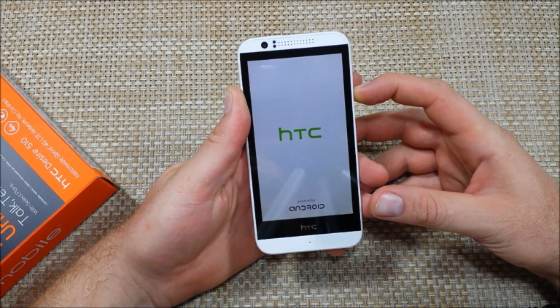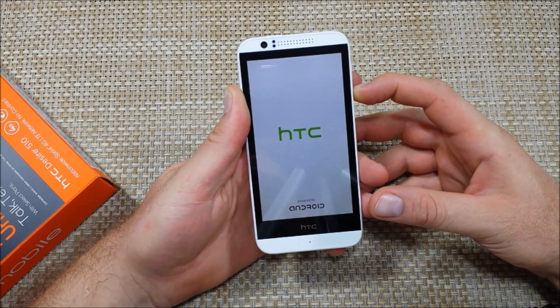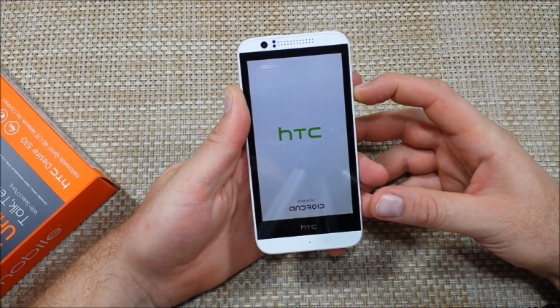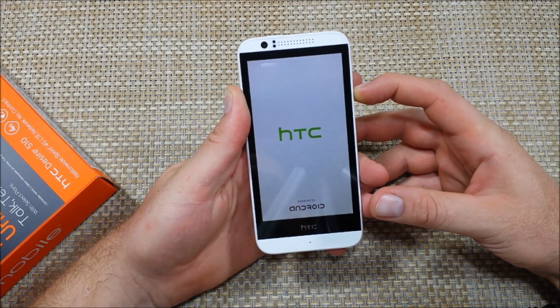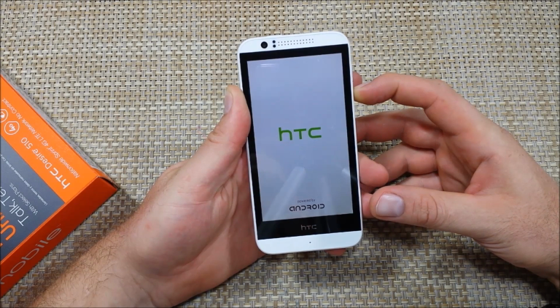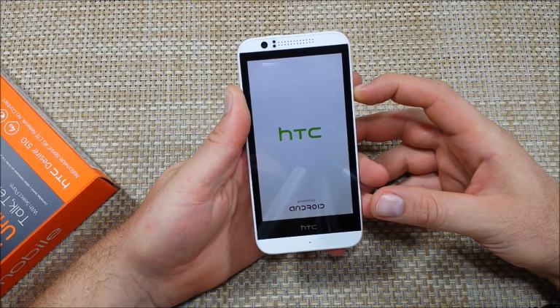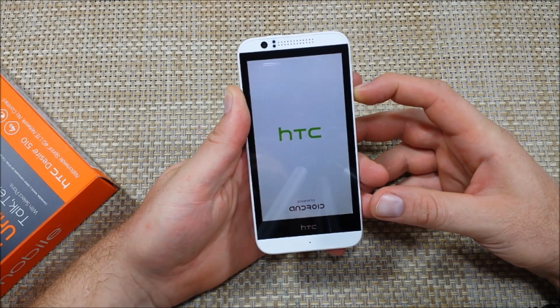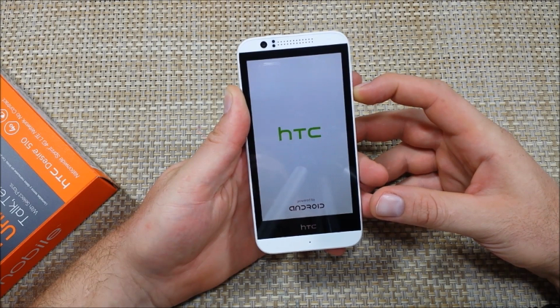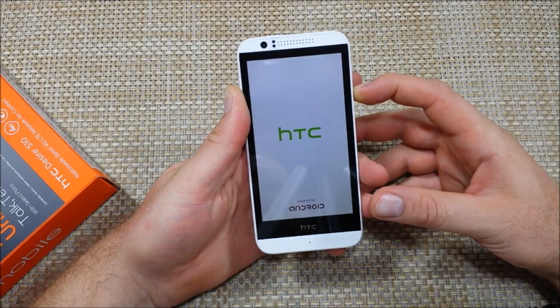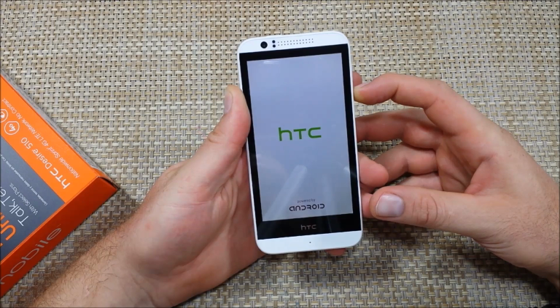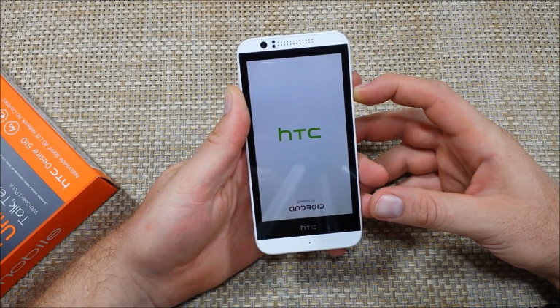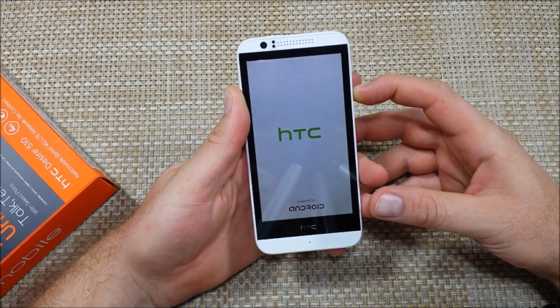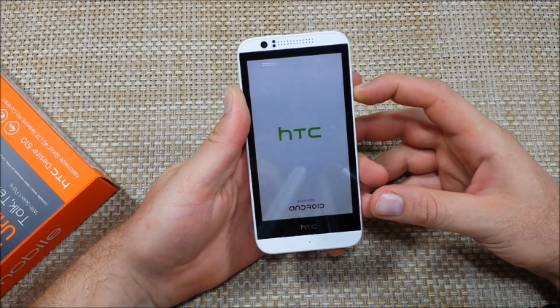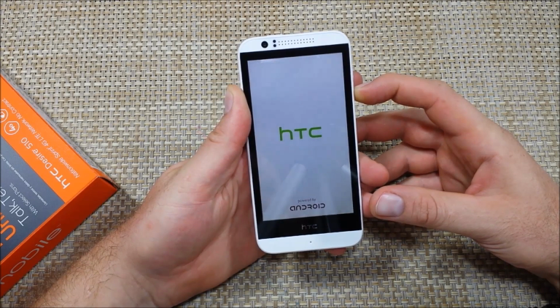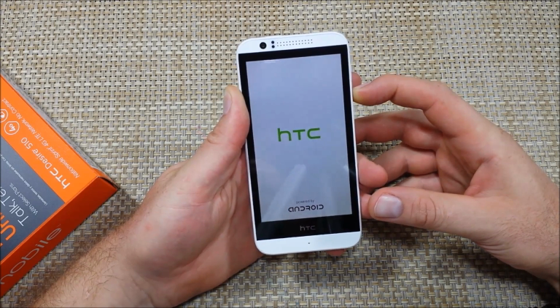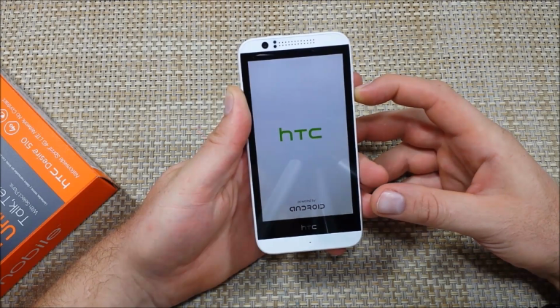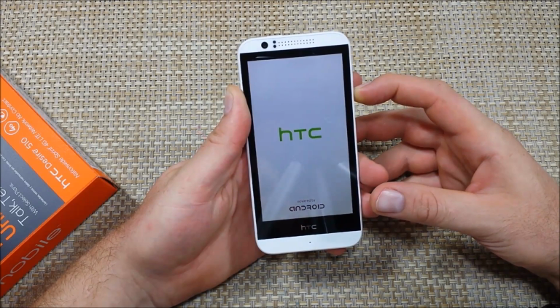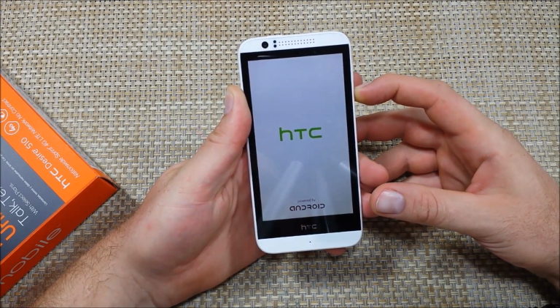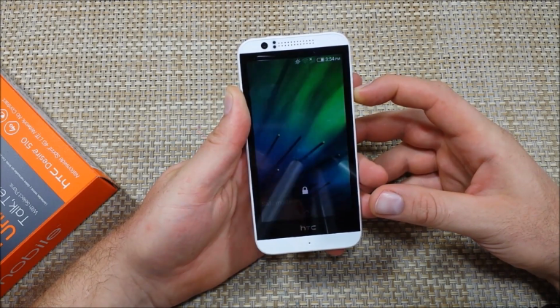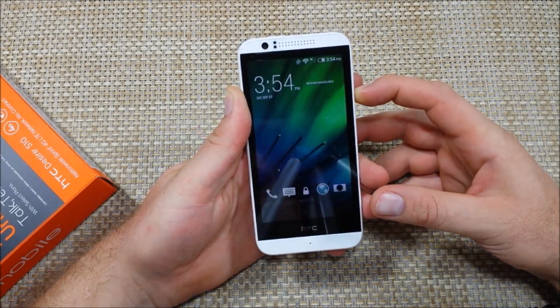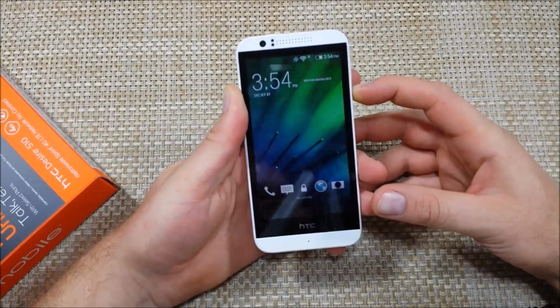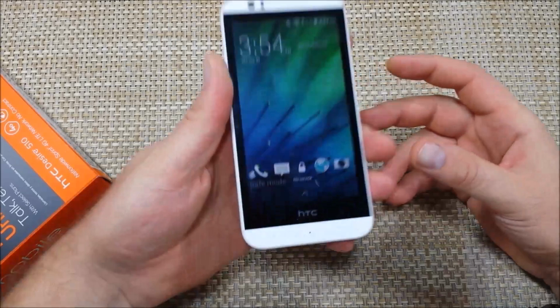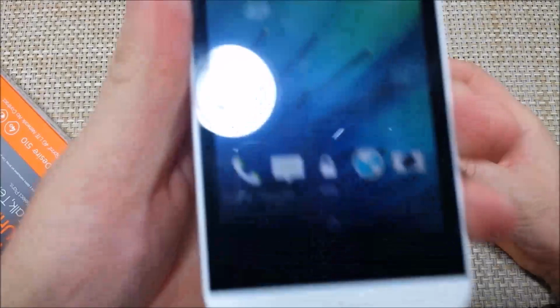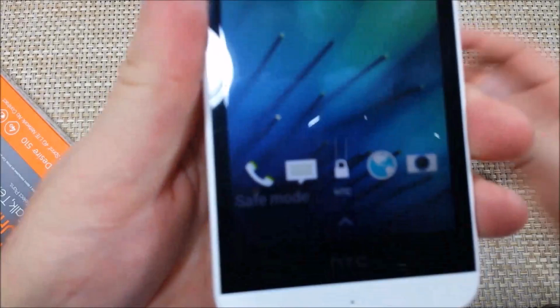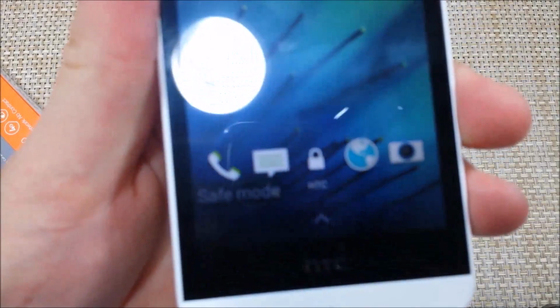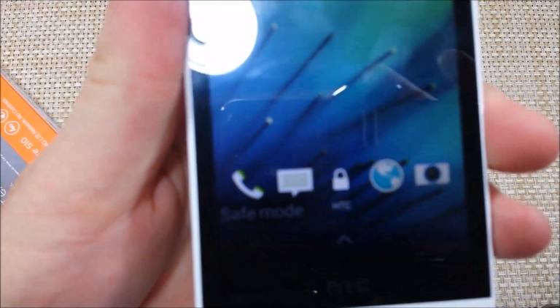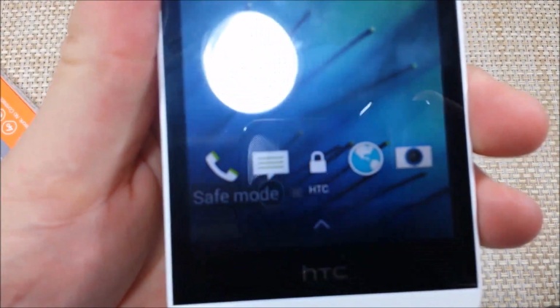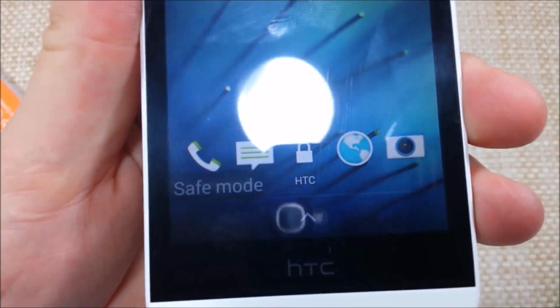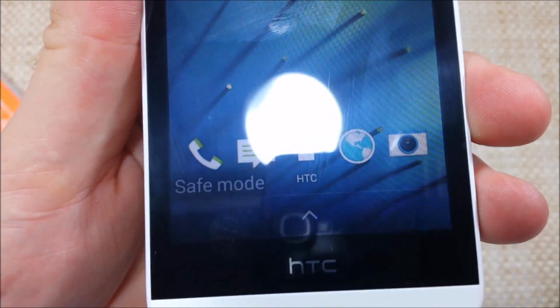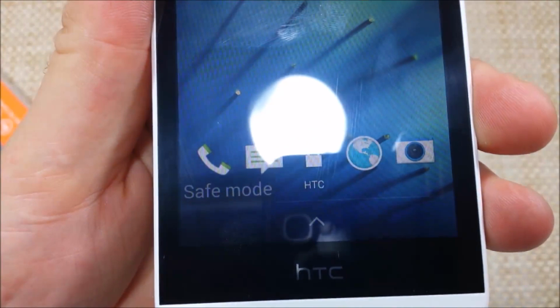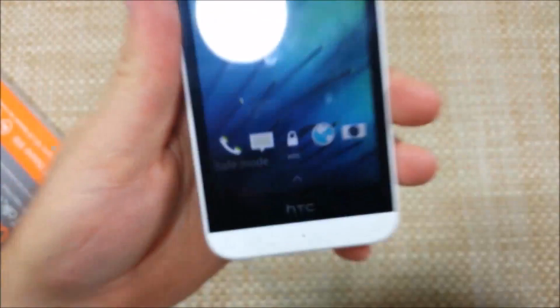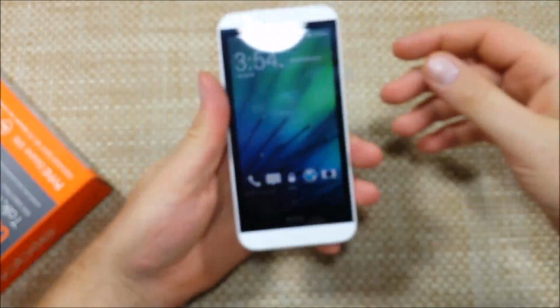In safe mode you can use it to diagnose if an app is causing your phone to mess up, lag, freeze, or anything like that. It disables any add-on apps. Right here, bottom left corner, if you can see it says safe mode.